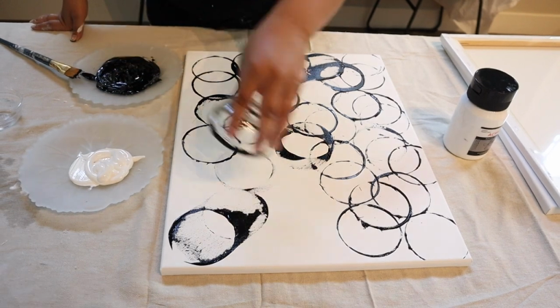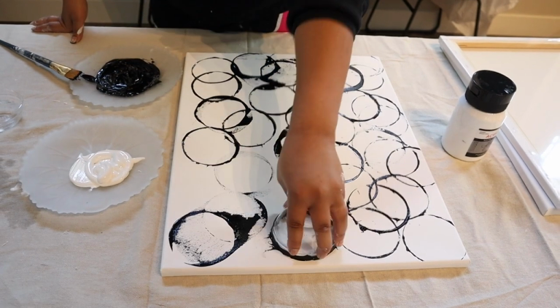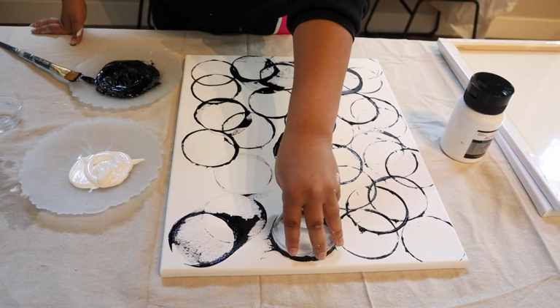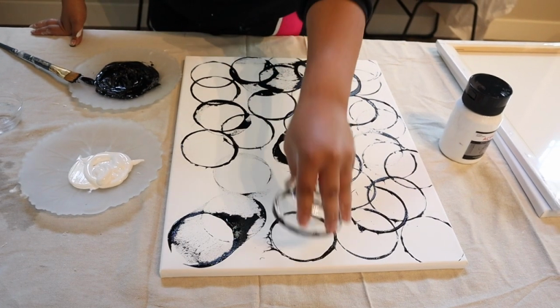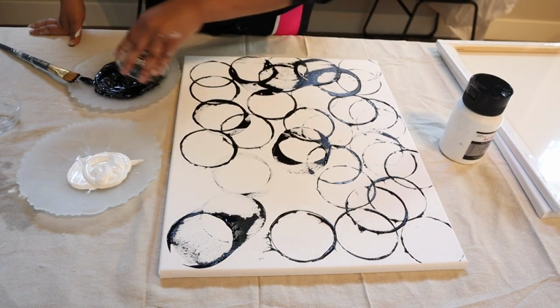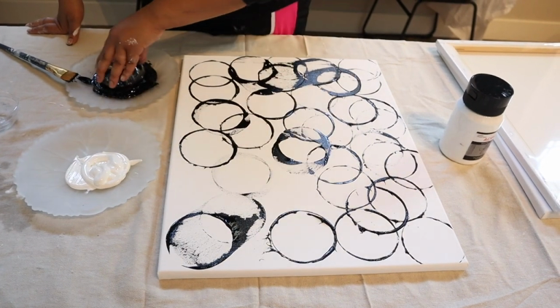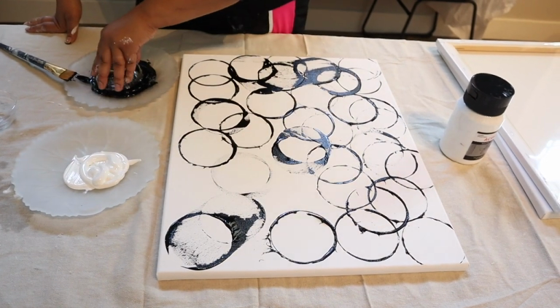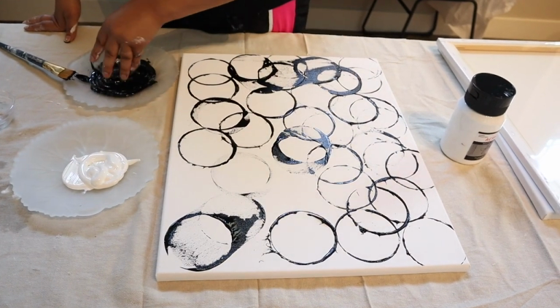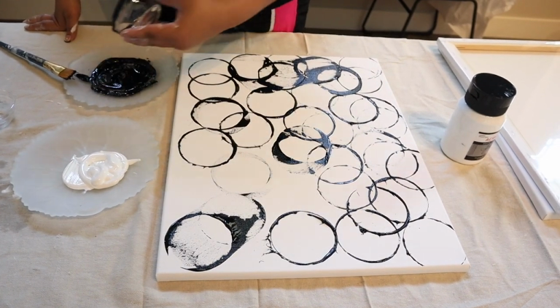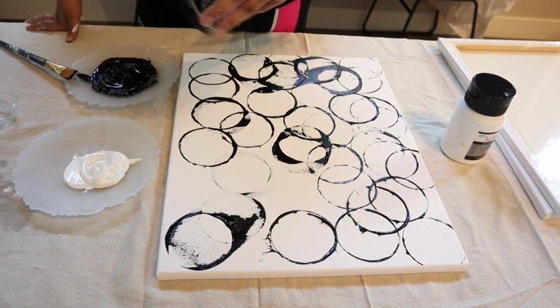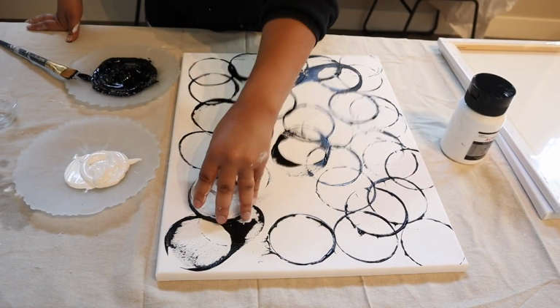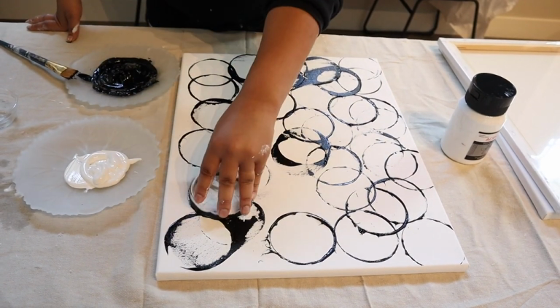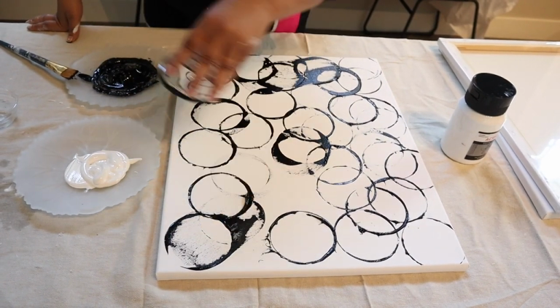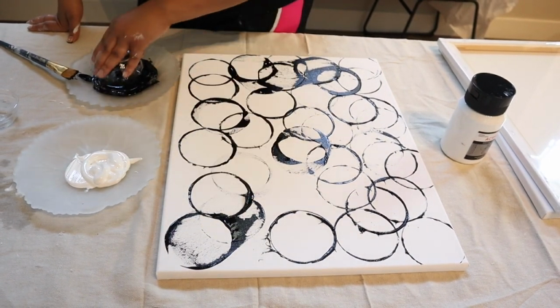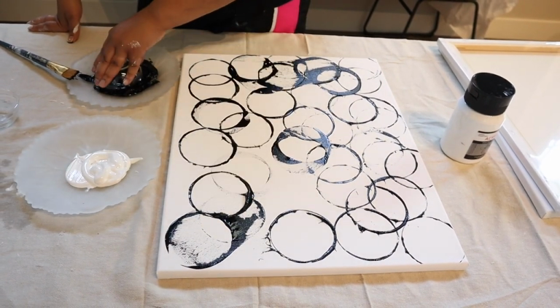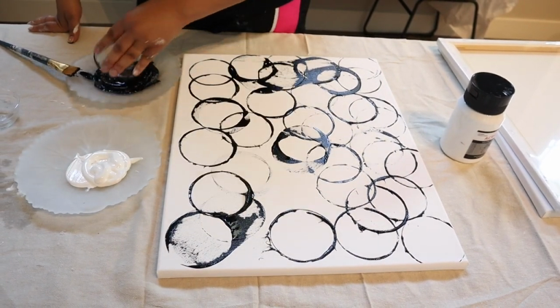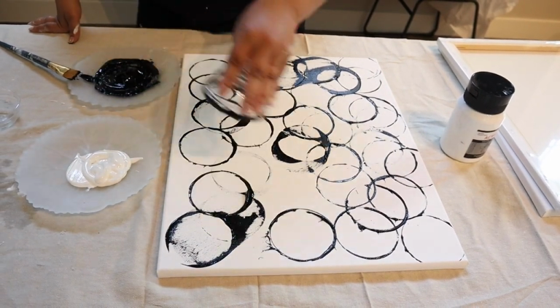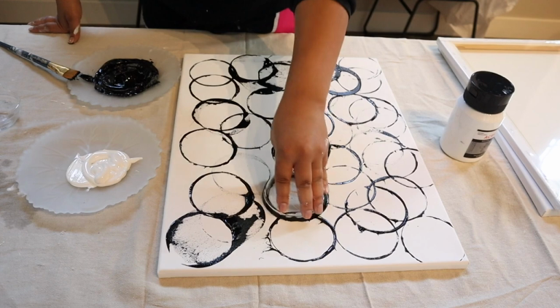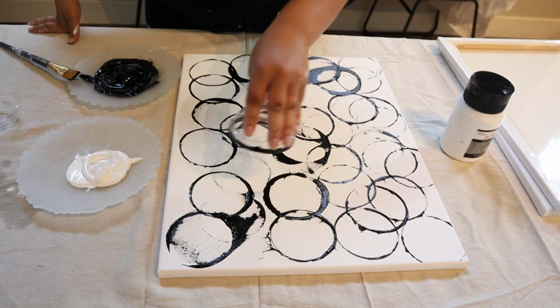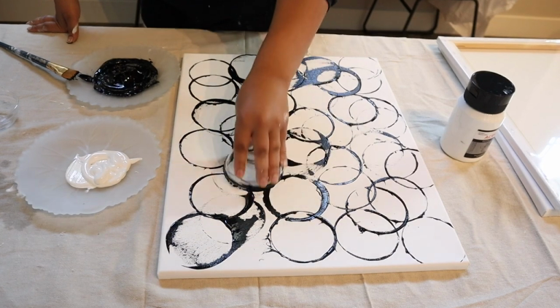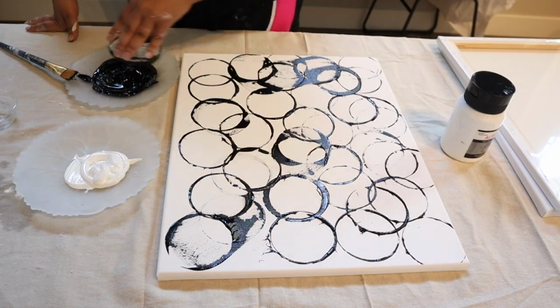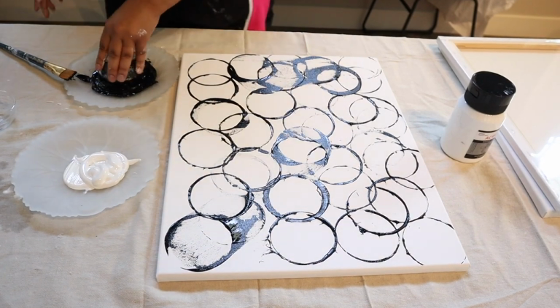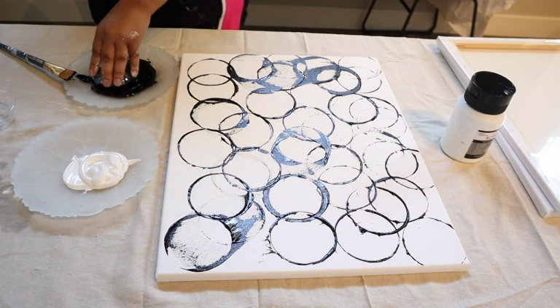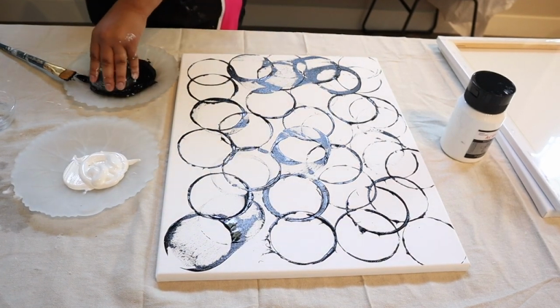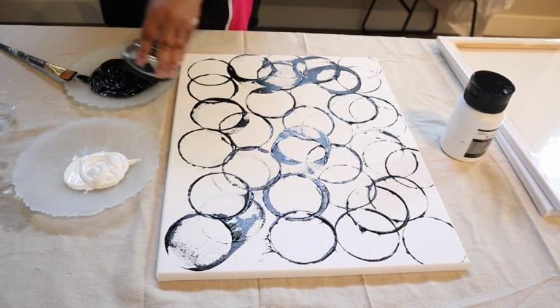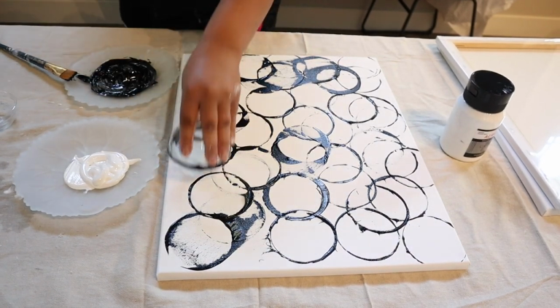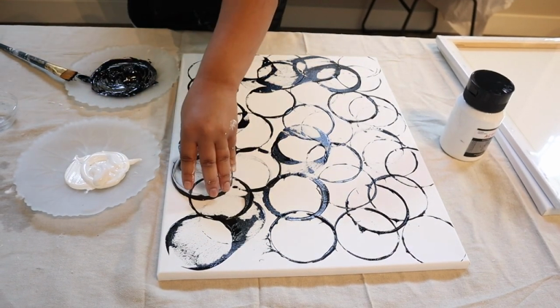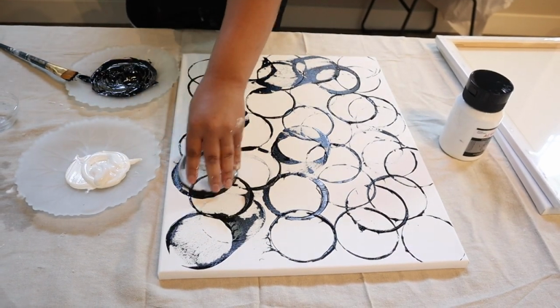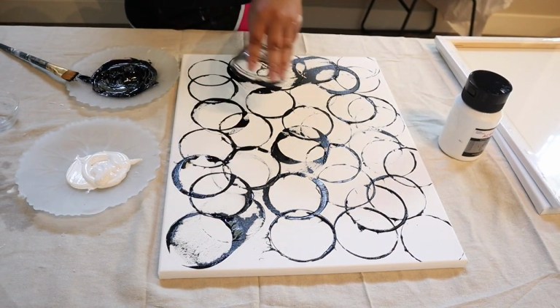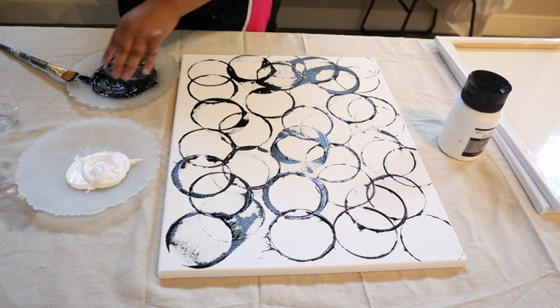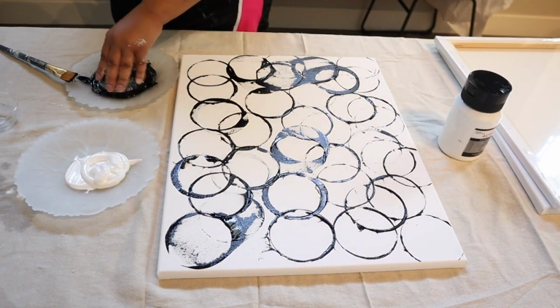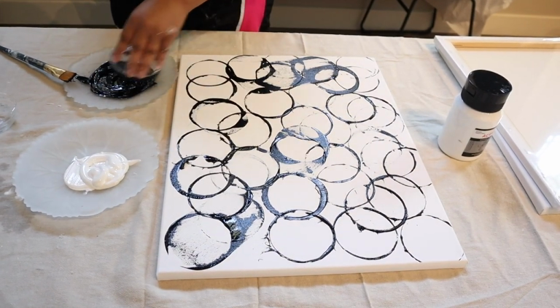You could also paint the canvas a base color and then do another color on top — for example, paint the canvas black and then do the circles with white paint. It's really whatever you want.